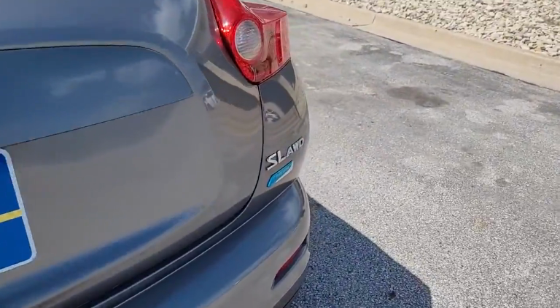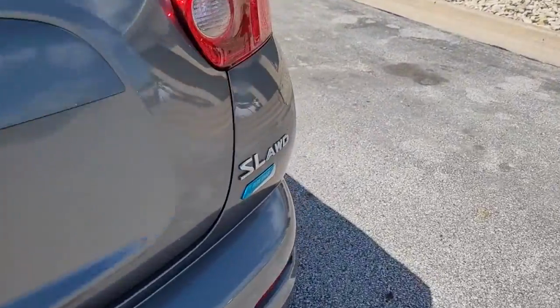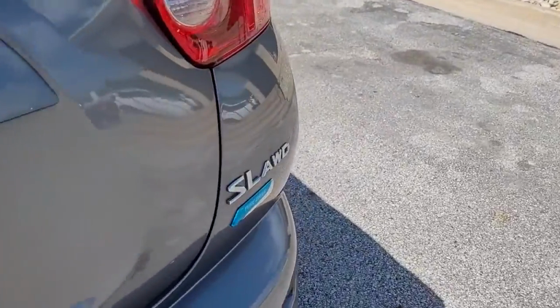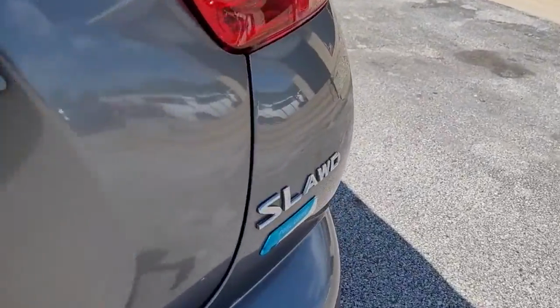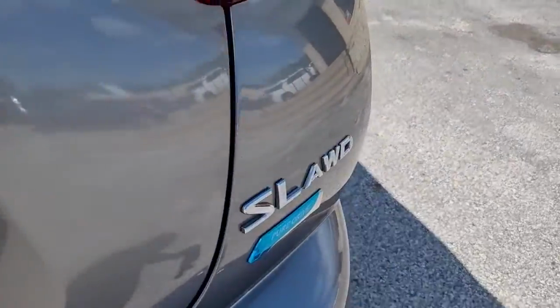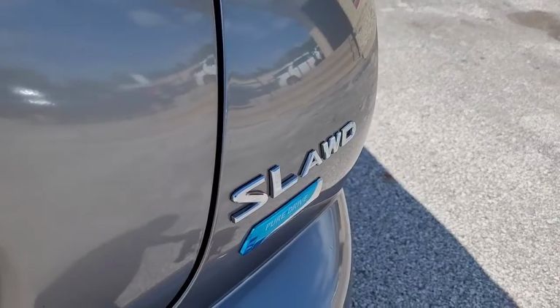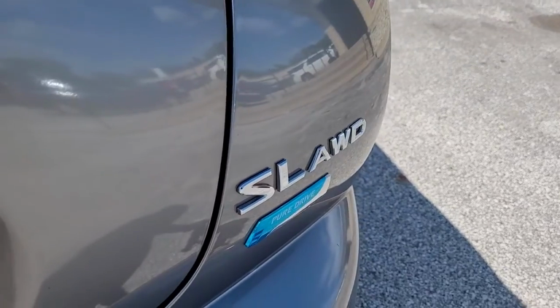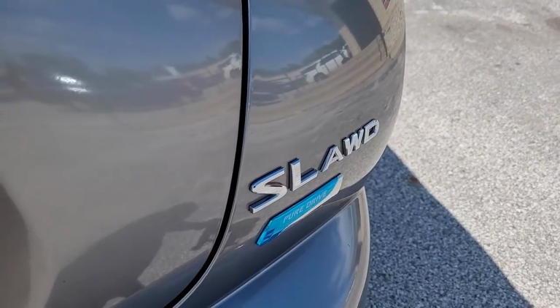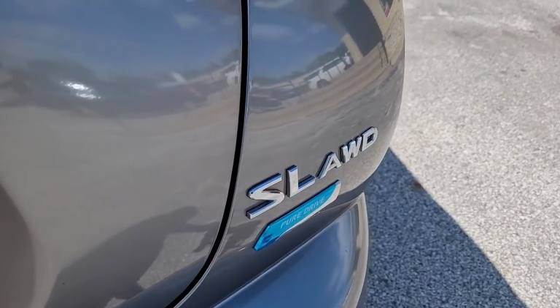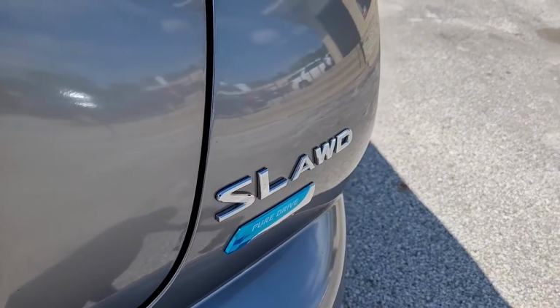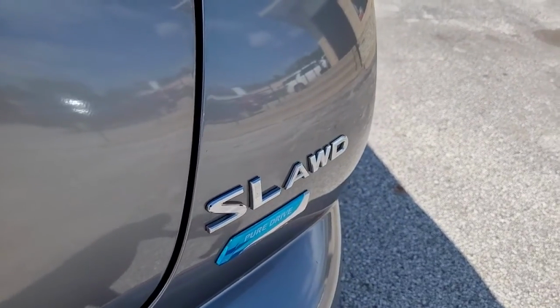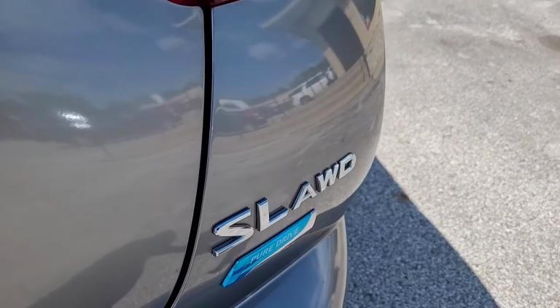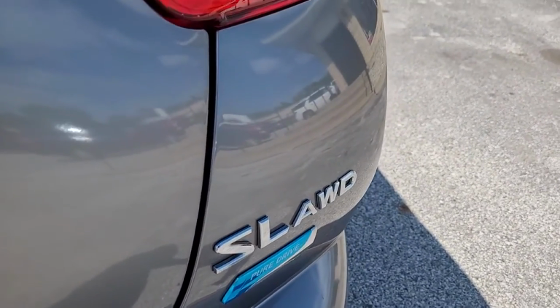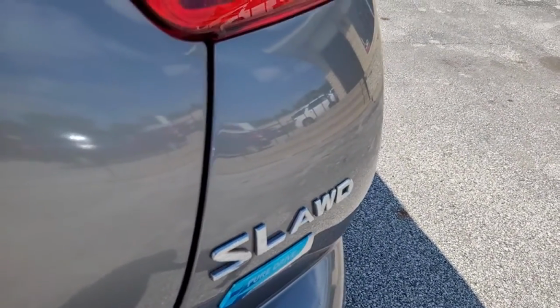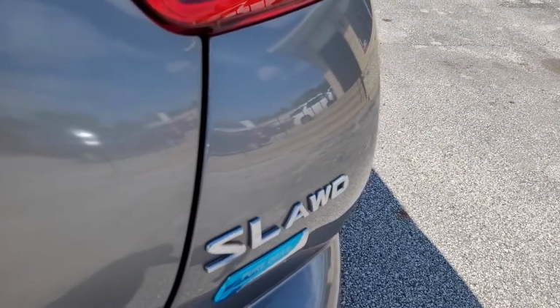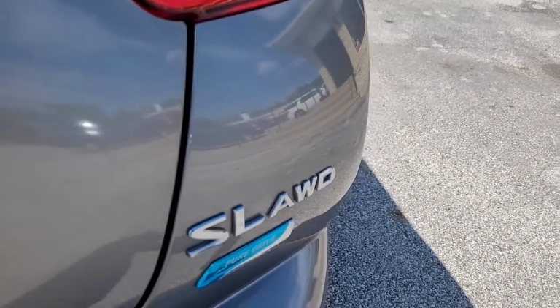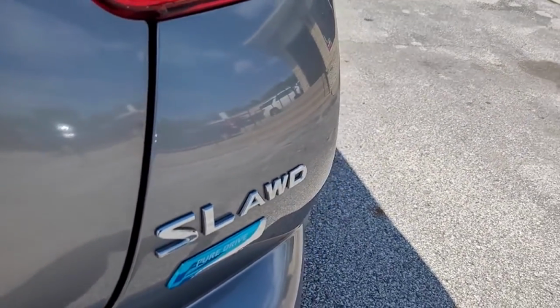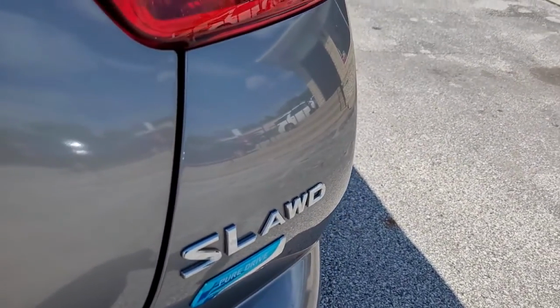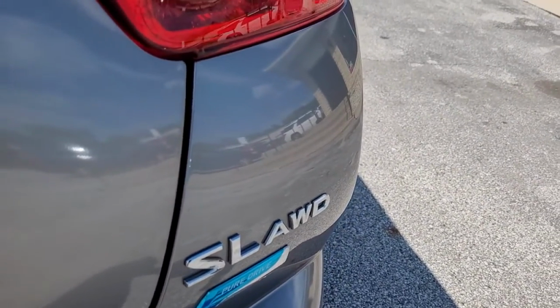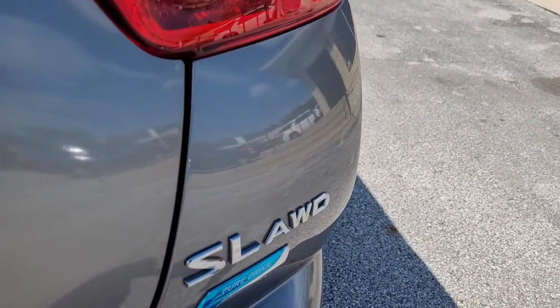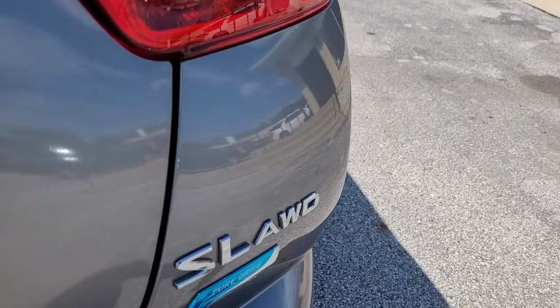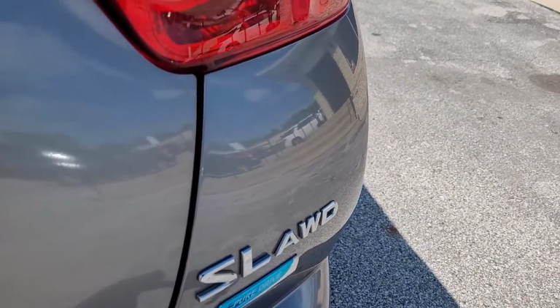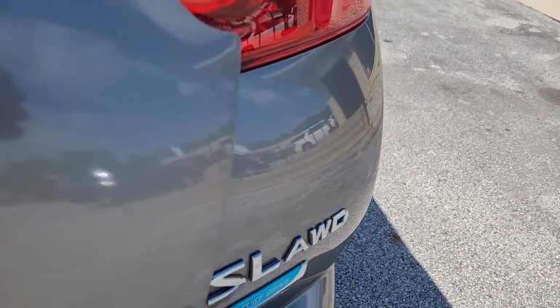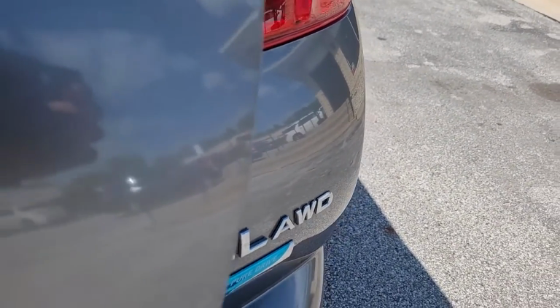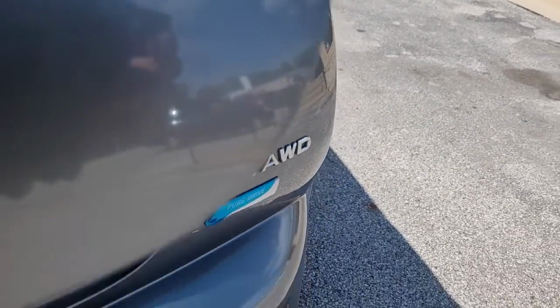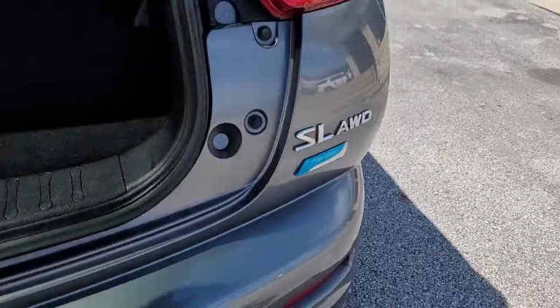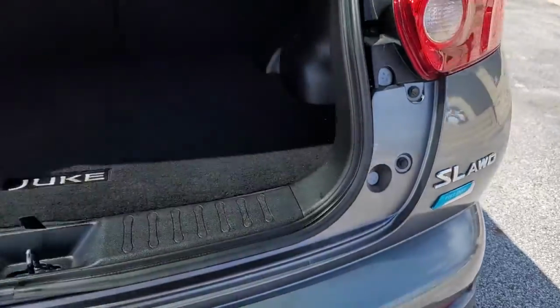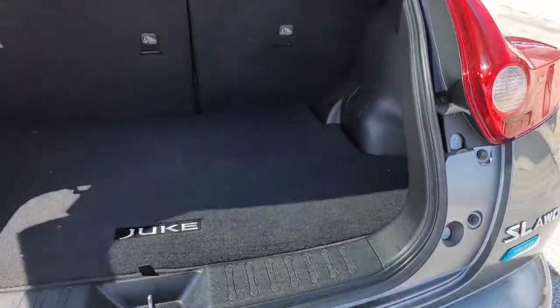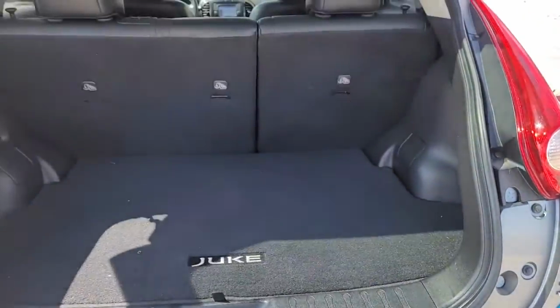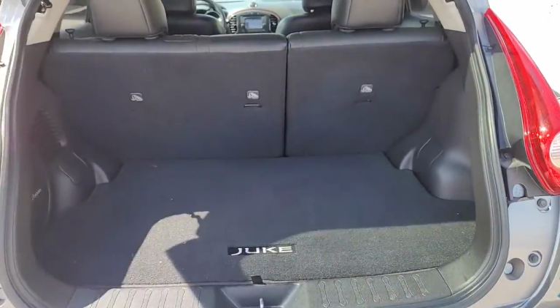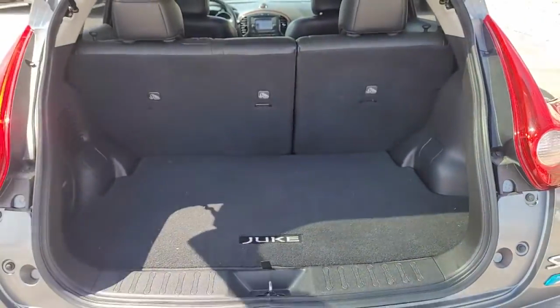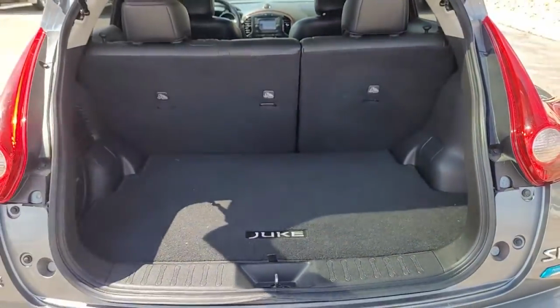Feel light and nimble in this sporty Juke. Treat yourself to a test drive today. Our staff will toss you the keys and give you an outstanding customer experience.